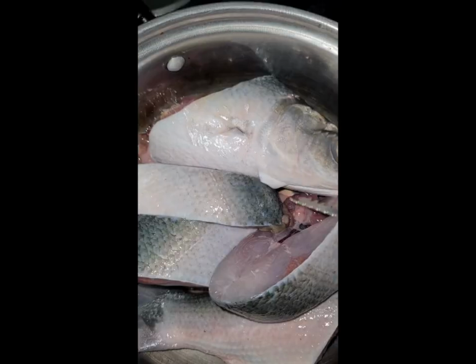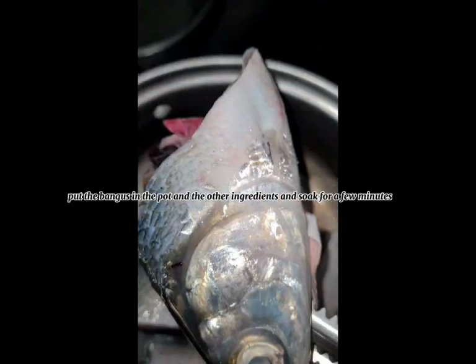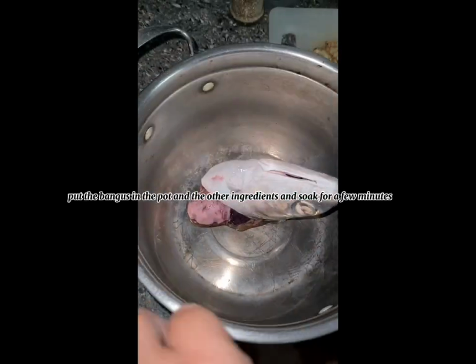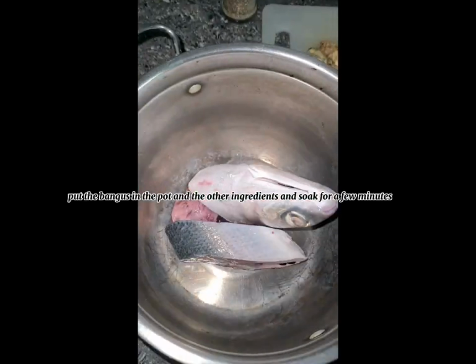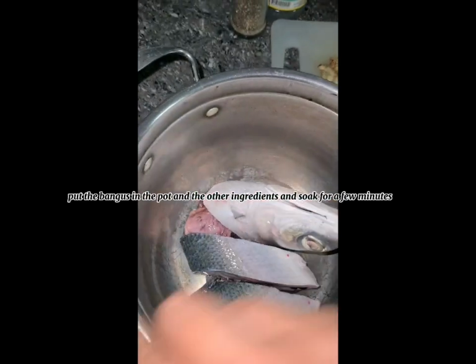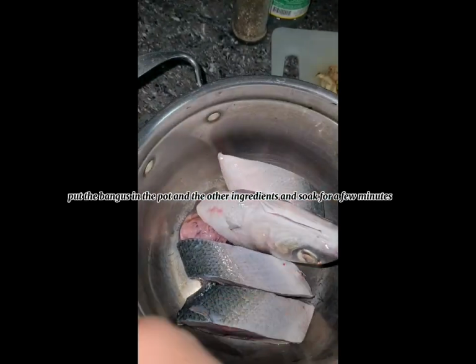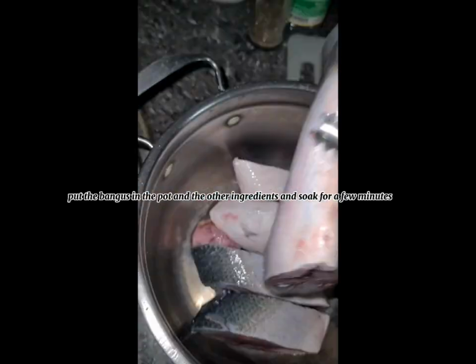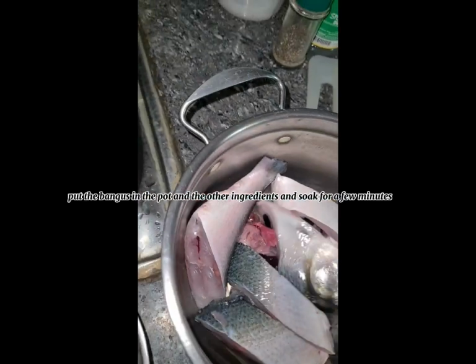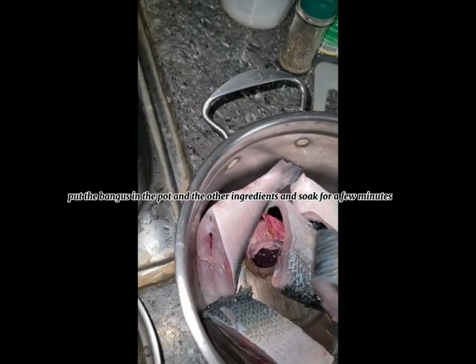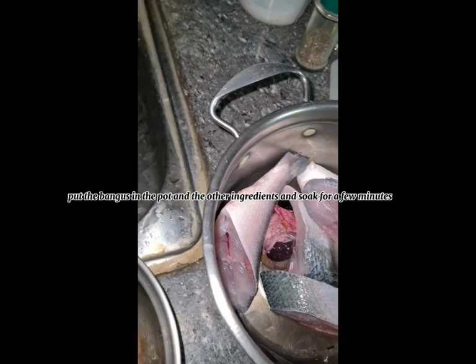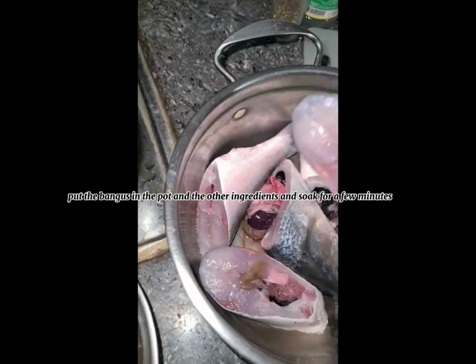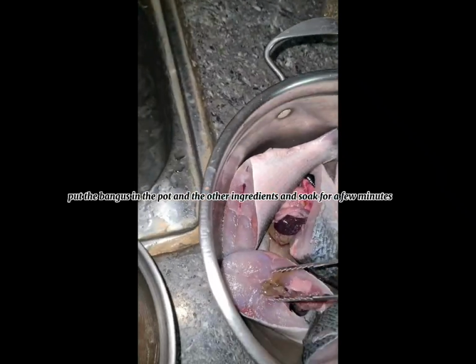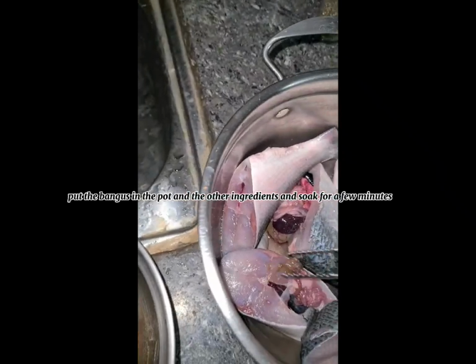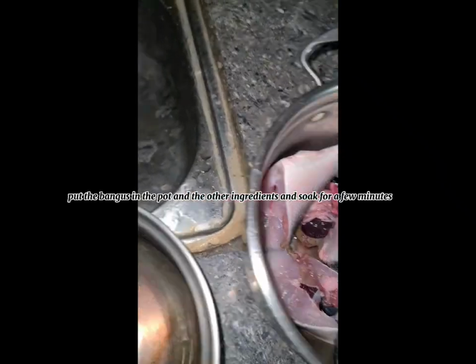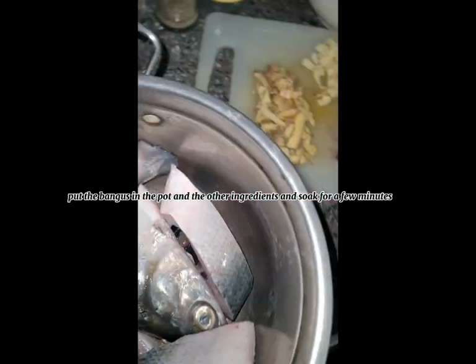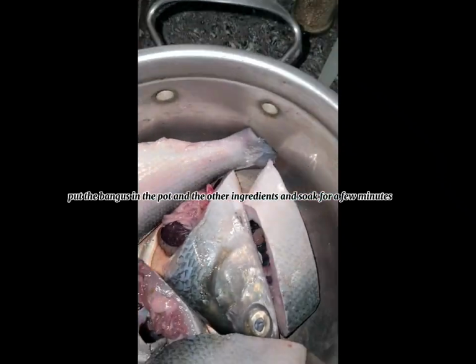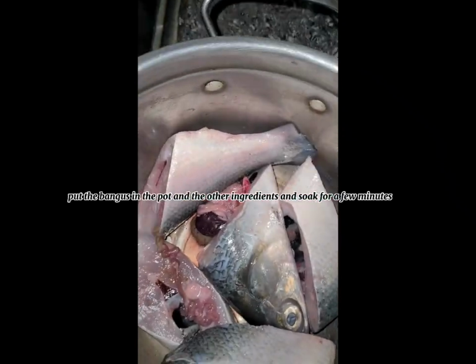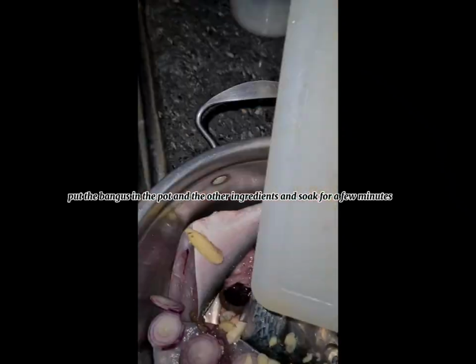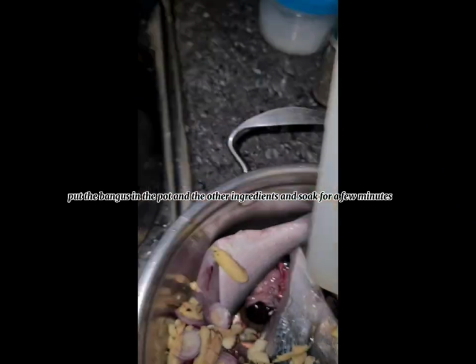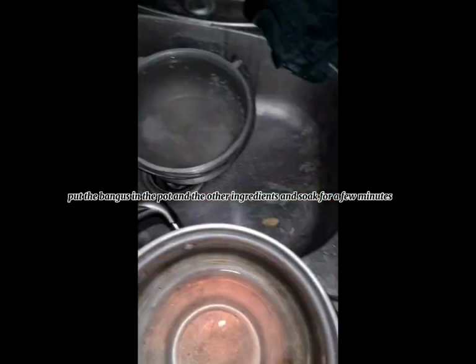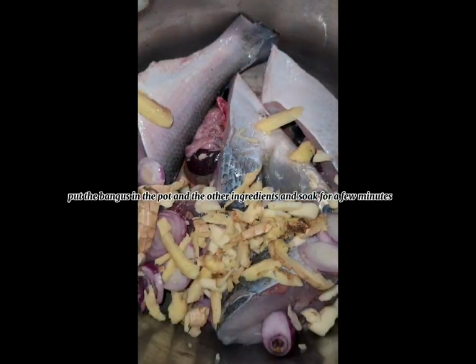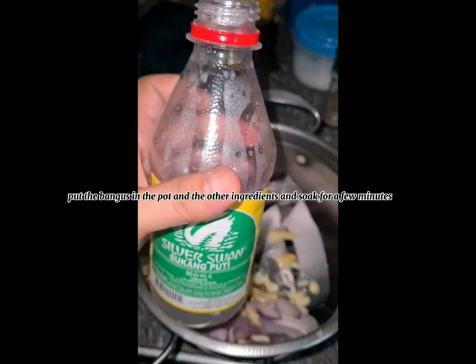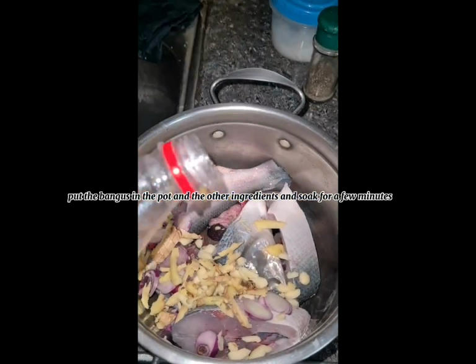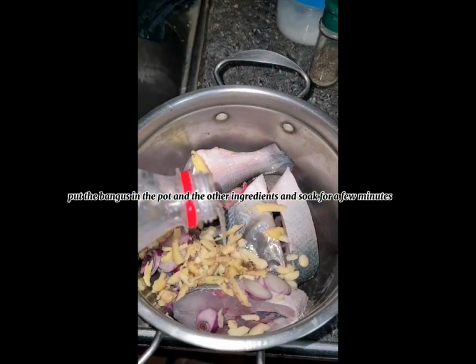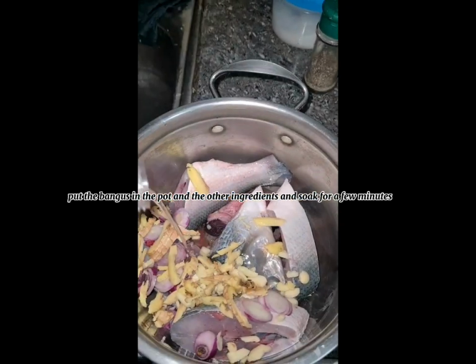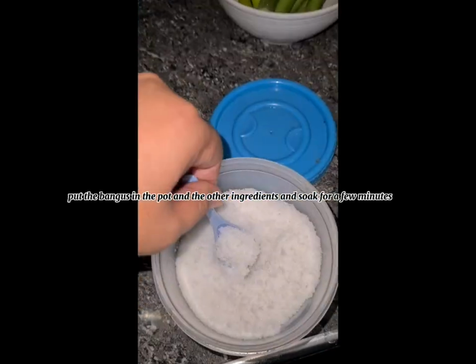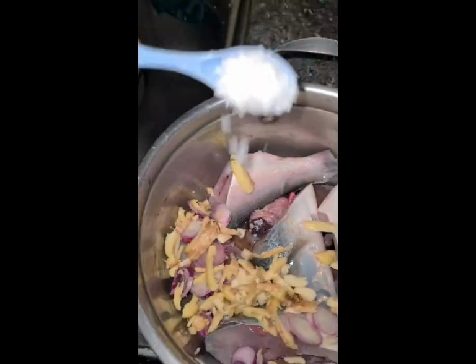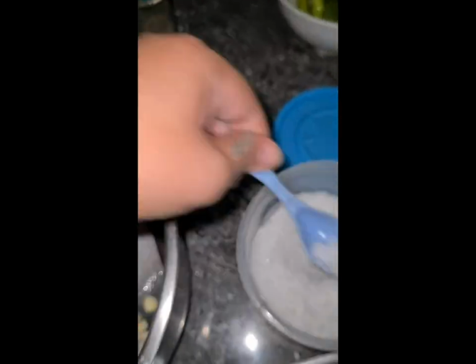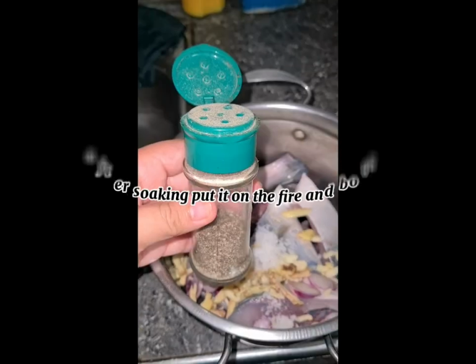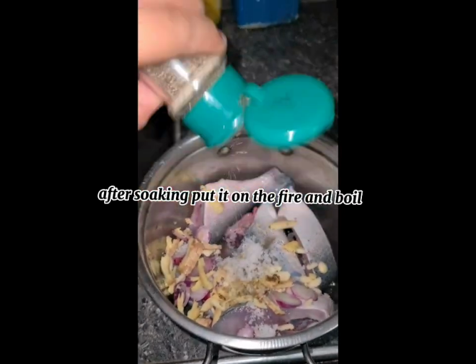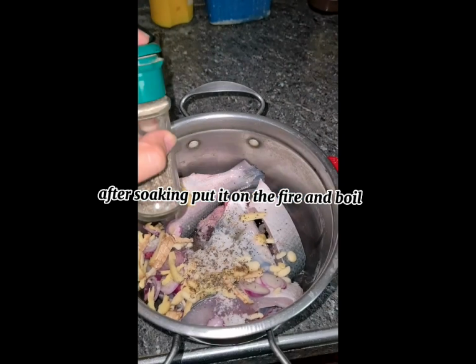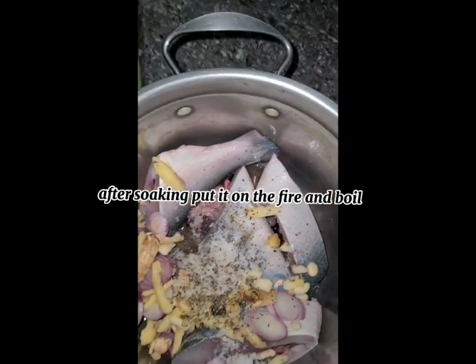Put the bangus in the pot along with the other ingredients and soak for a few minutes. After soaking, put it on the fire and boil.